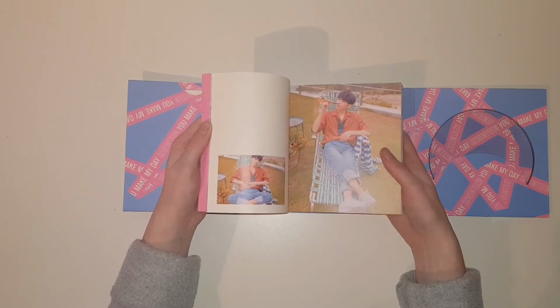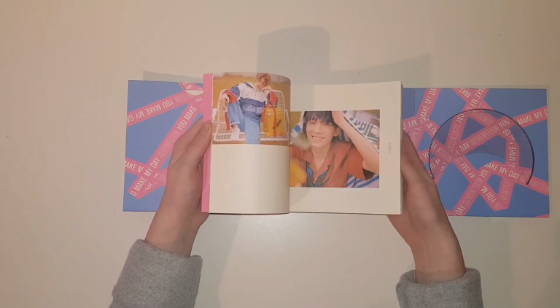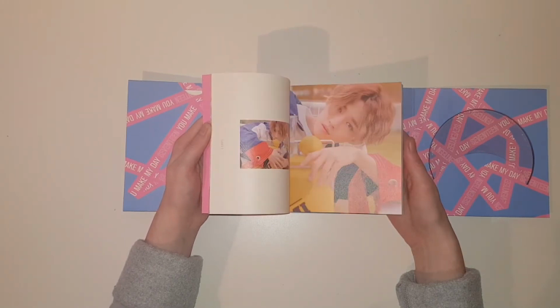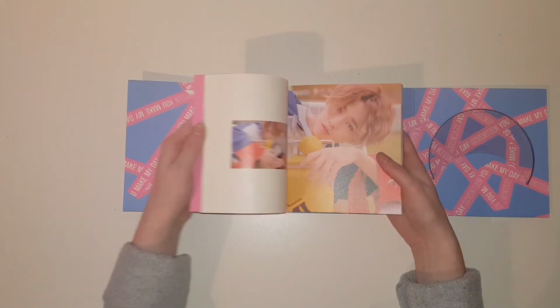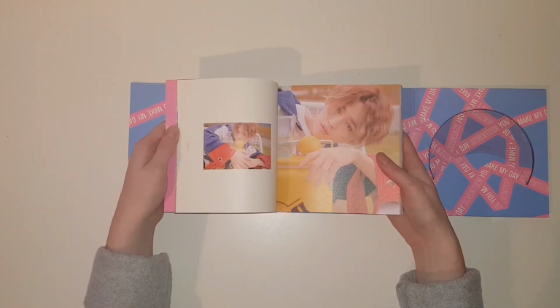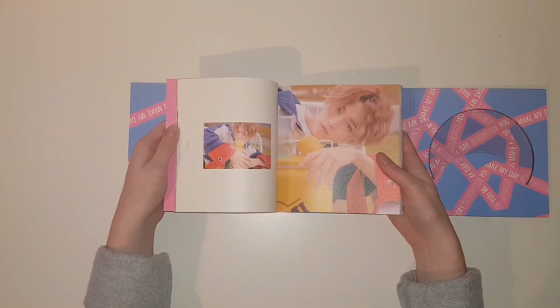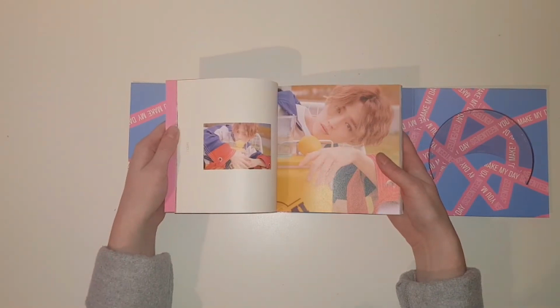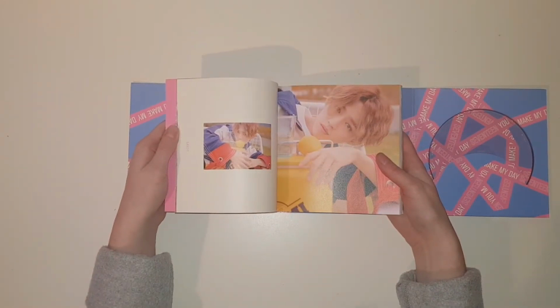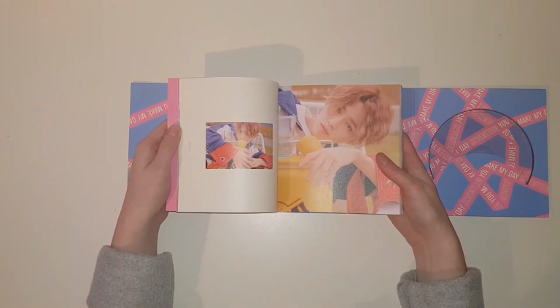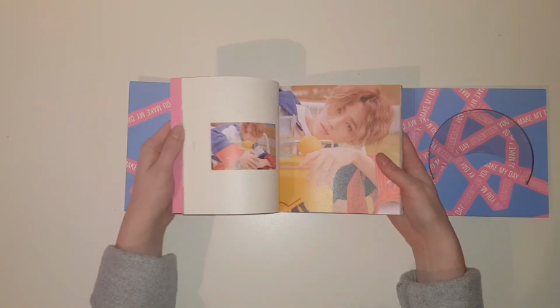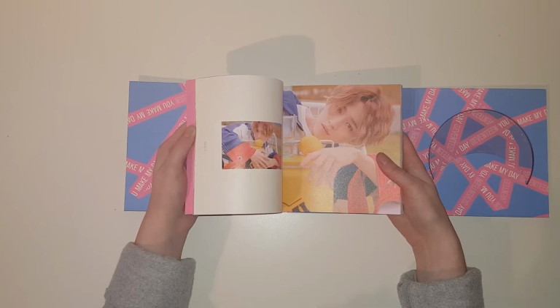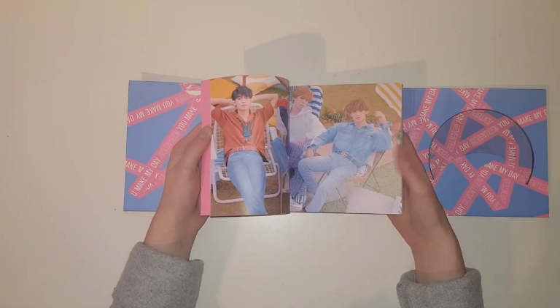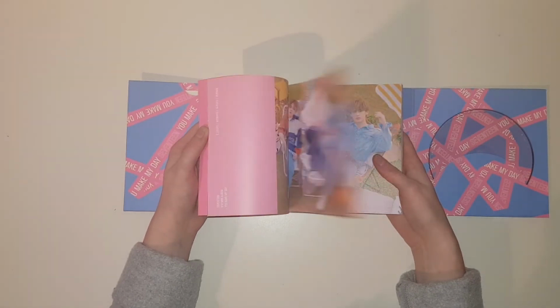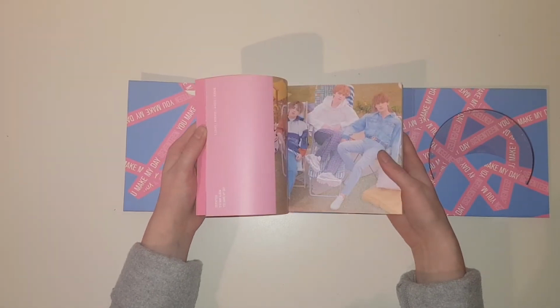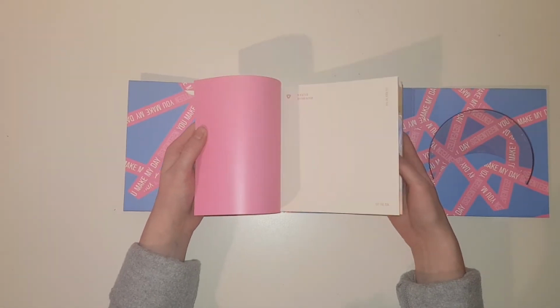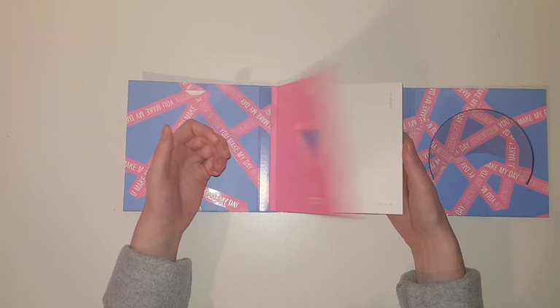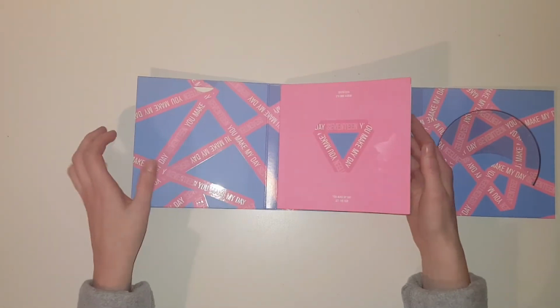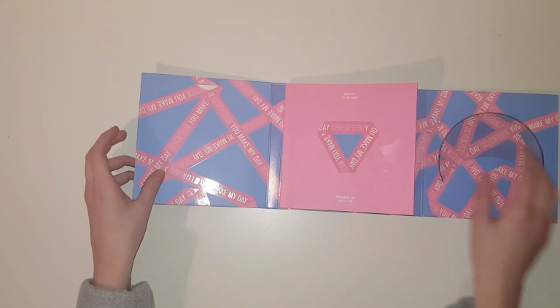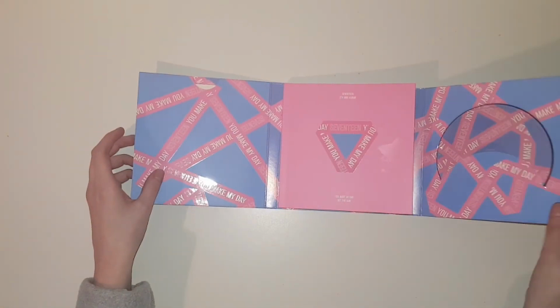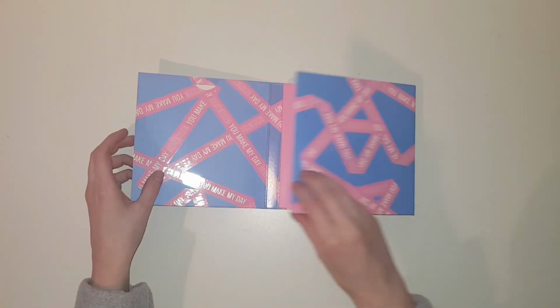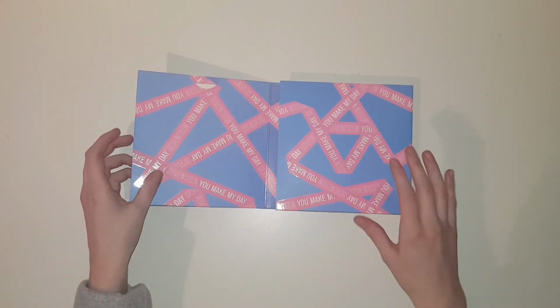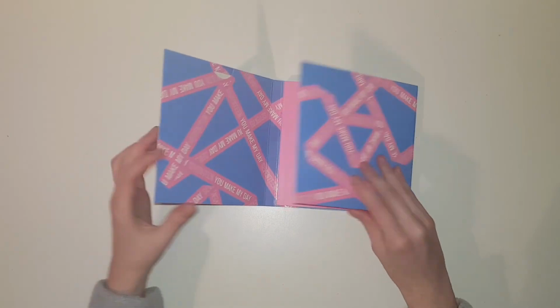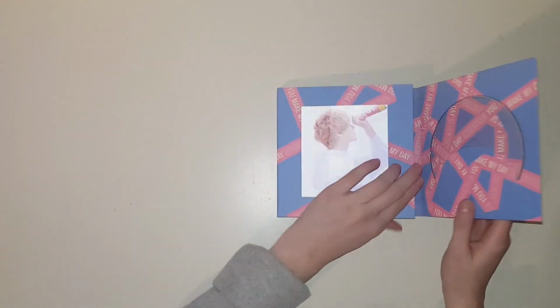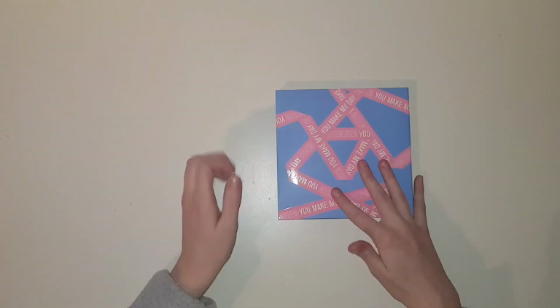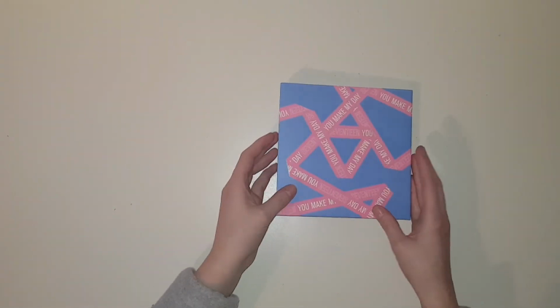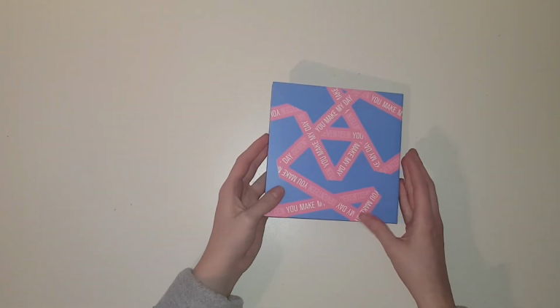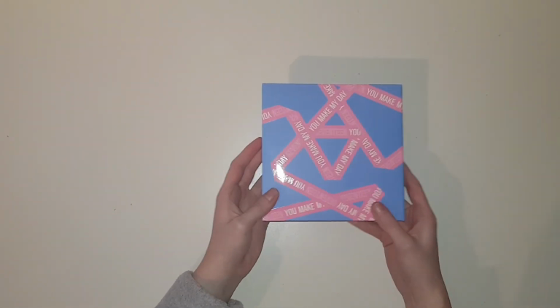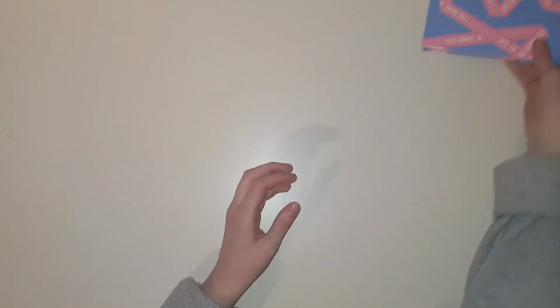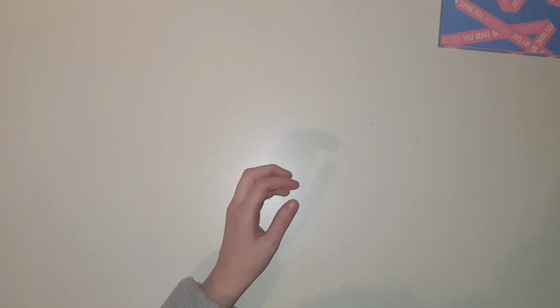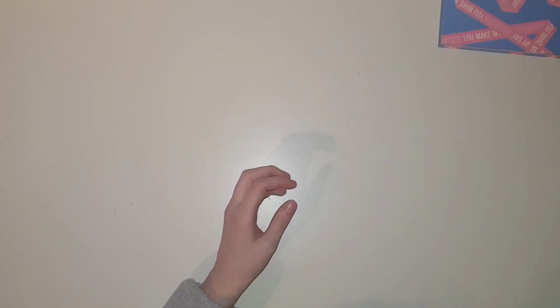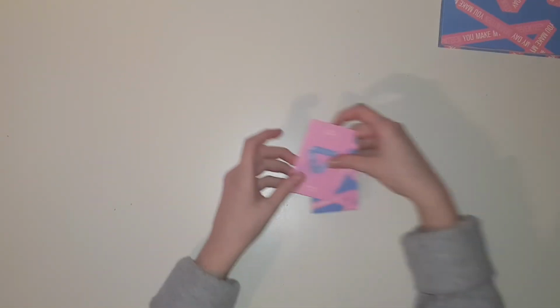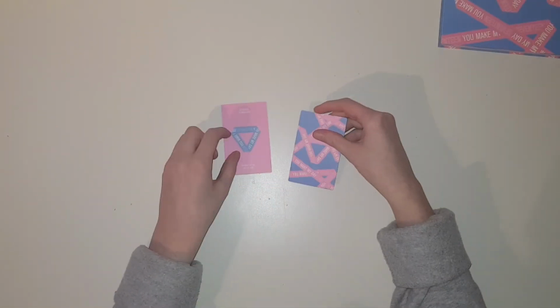Oh my god, there he is — S.Coups — so pretty! Oh my god, I really hope I get his photocard. I would be happy with any member, don't get me wrong, but I love S.Coups' photocards.